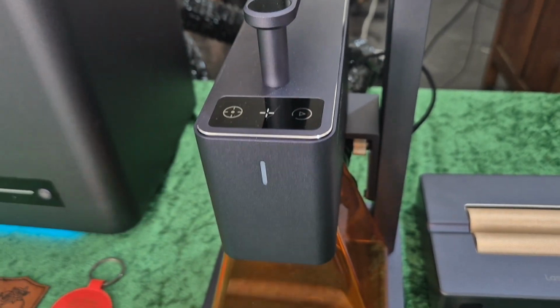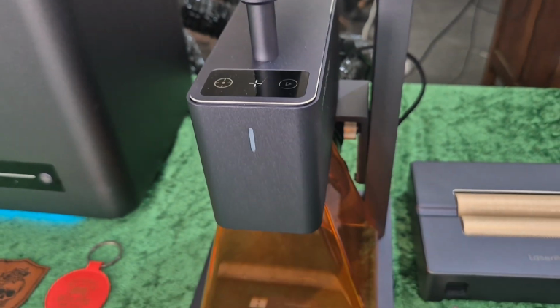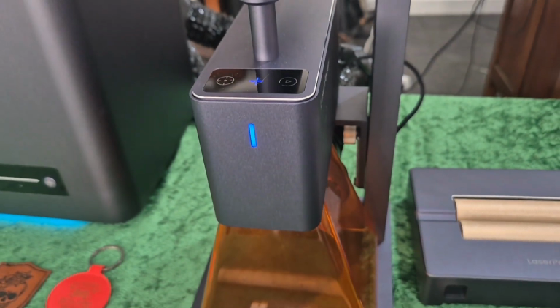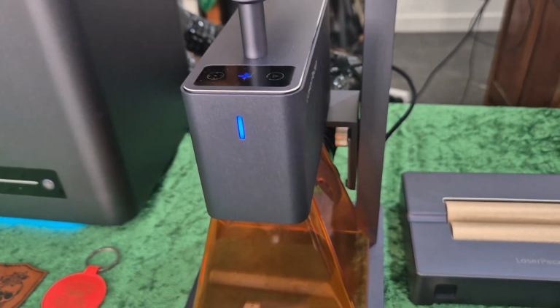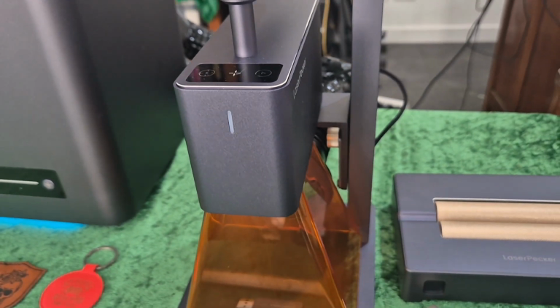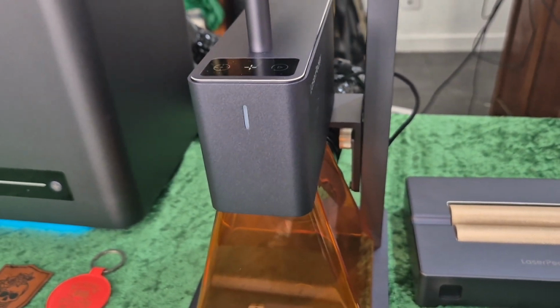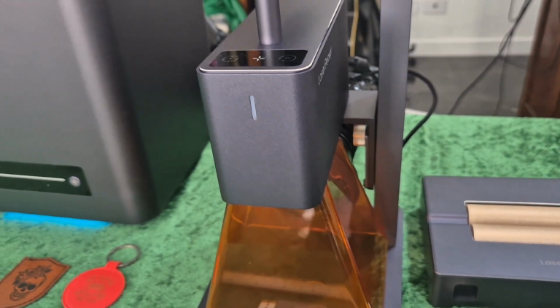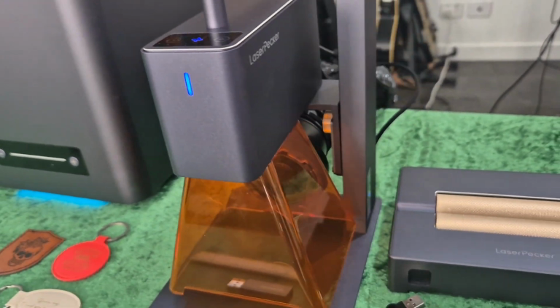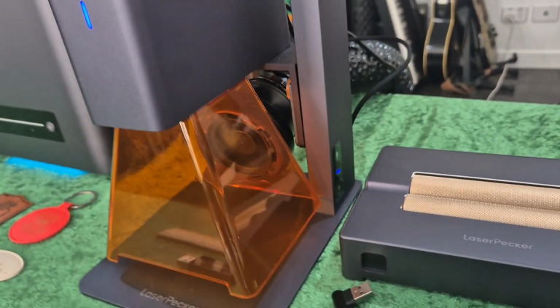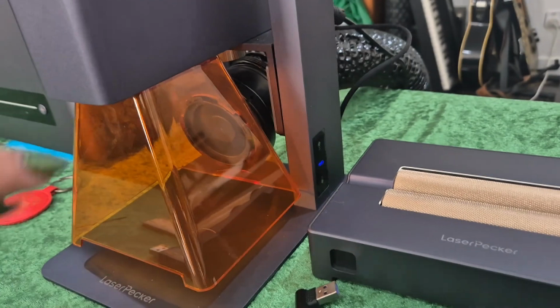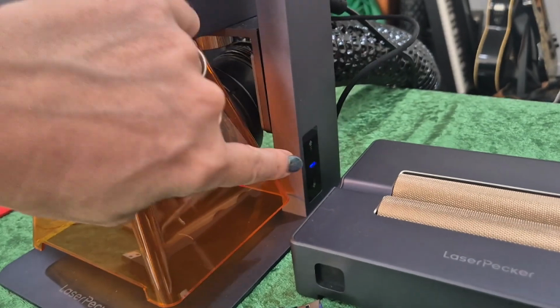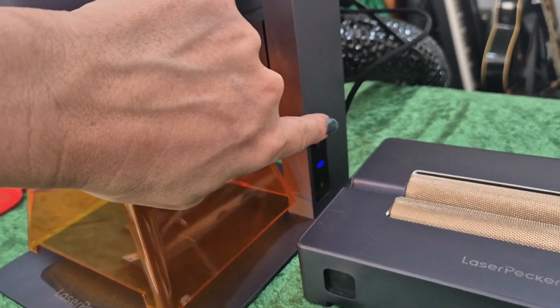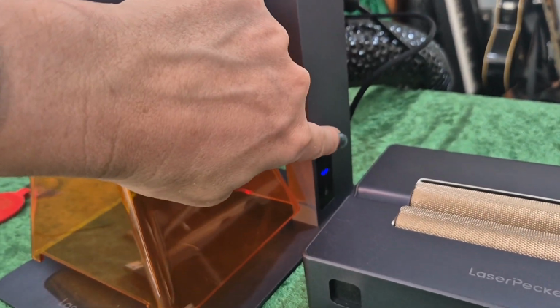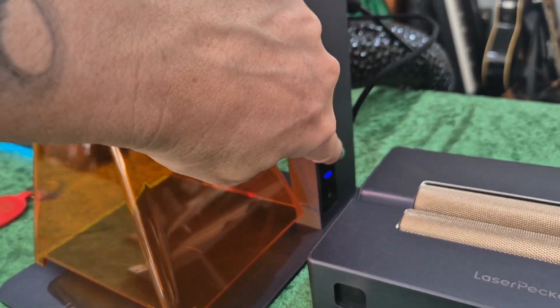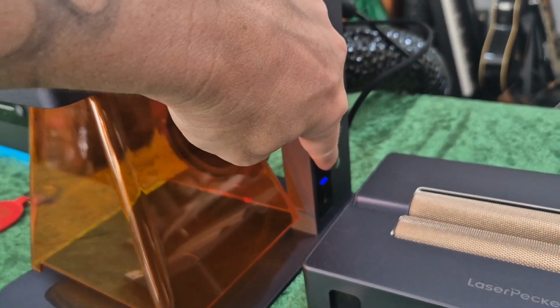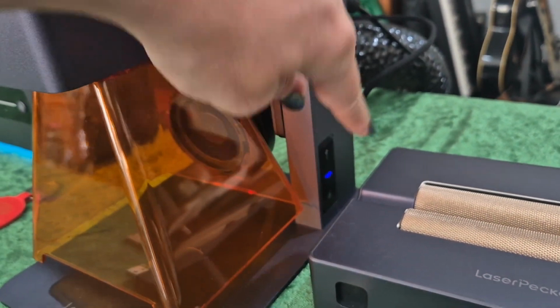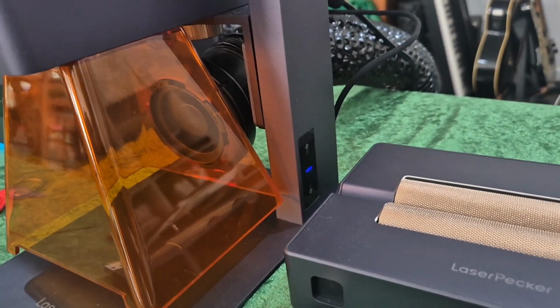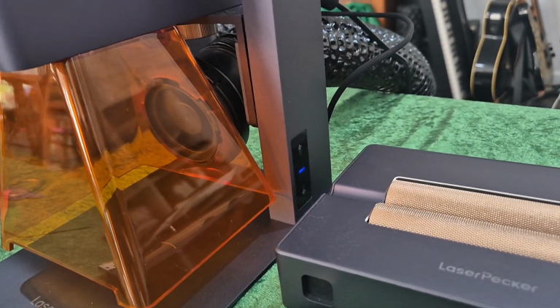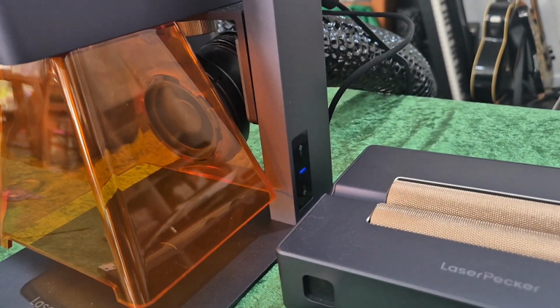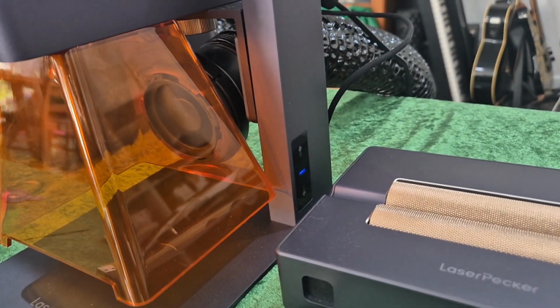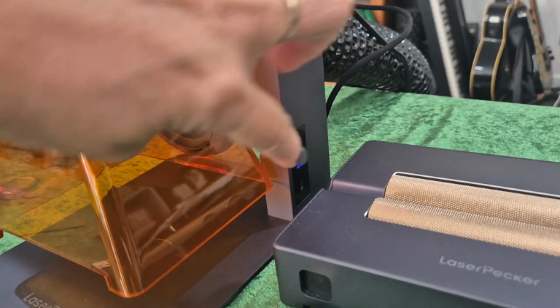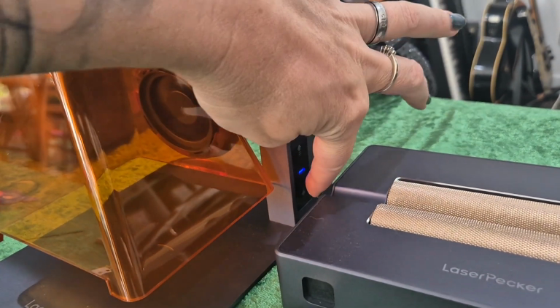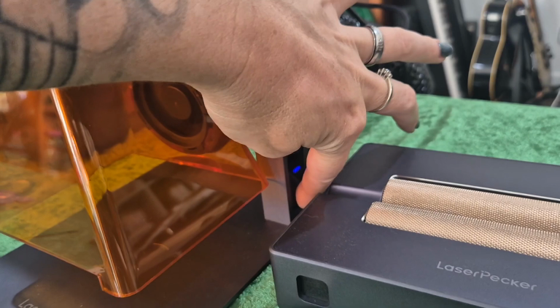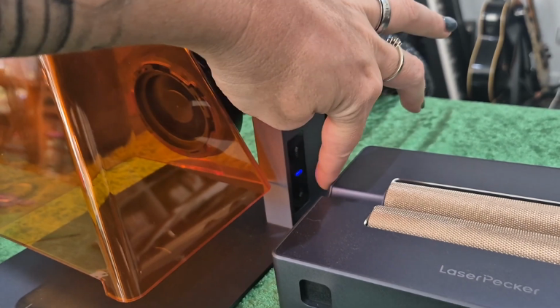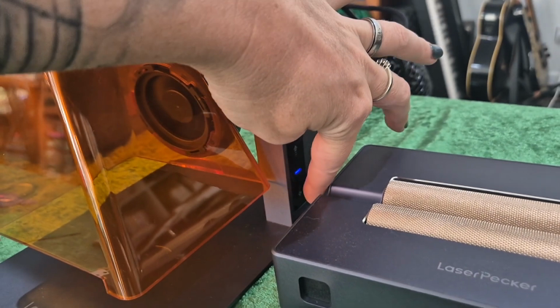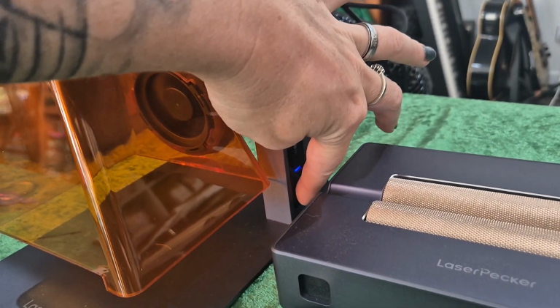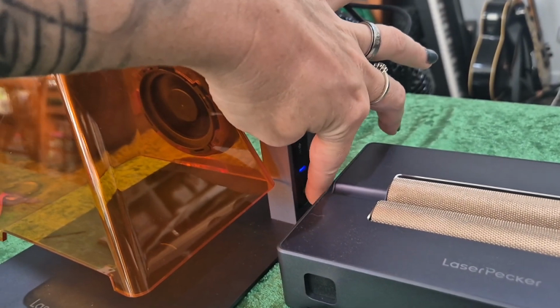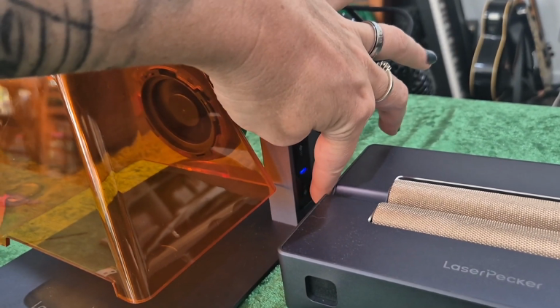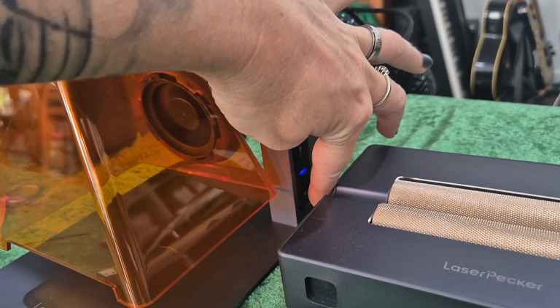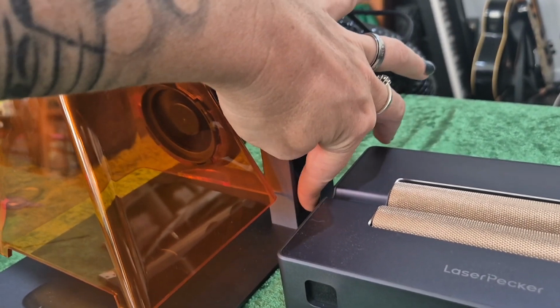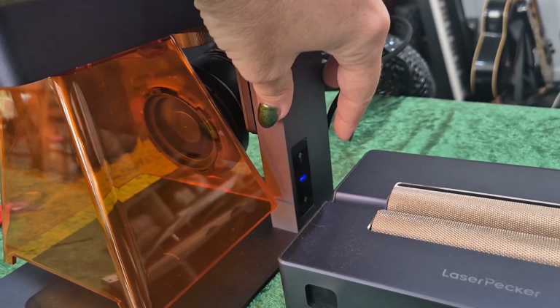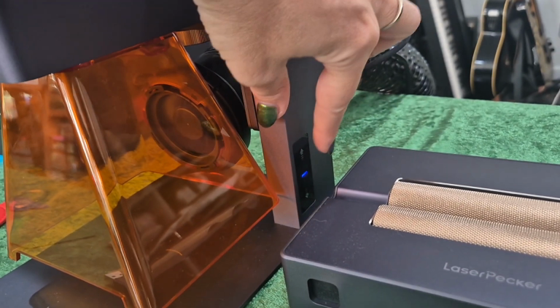To turn it on, you just touch the top button, the light comes on, and you're good to go. There's an adjuster on the side here. You can either just tap it with your finger to go up and down, or hold your finger on there and it will automatically adjust up and down appropriately.